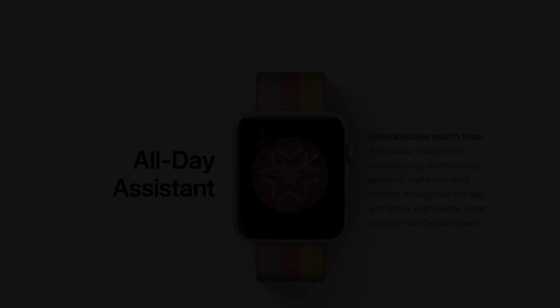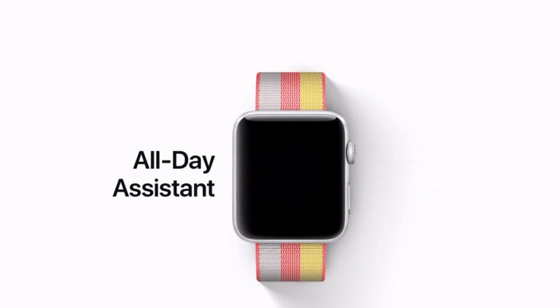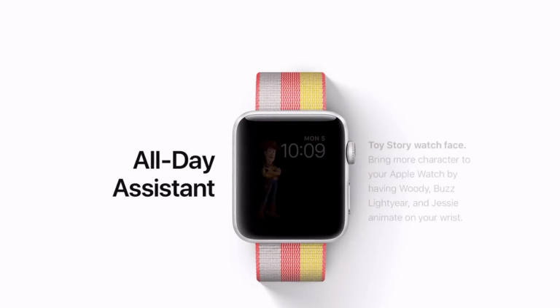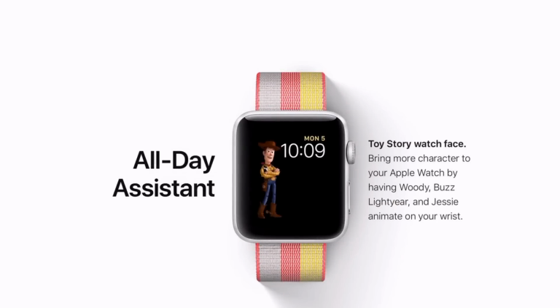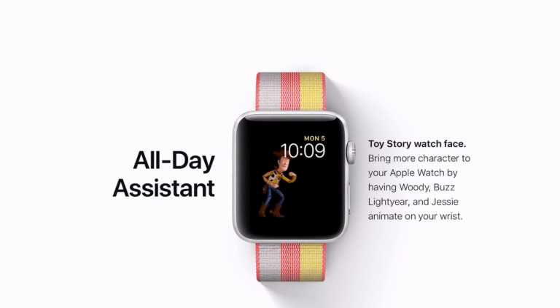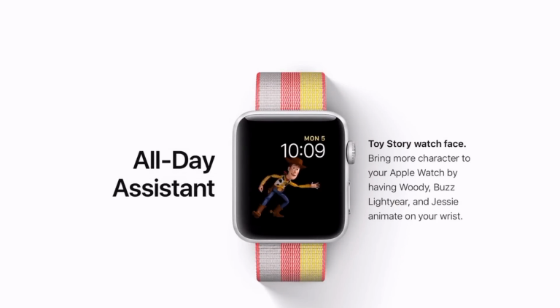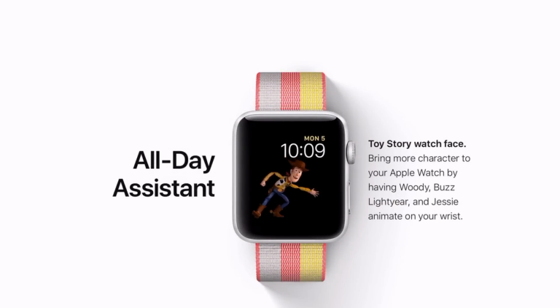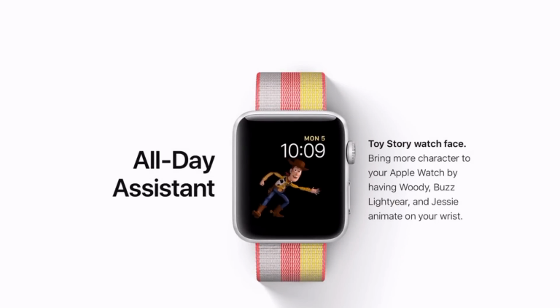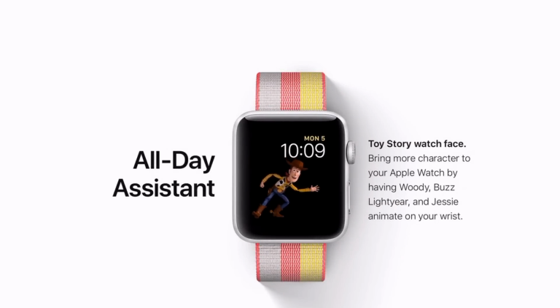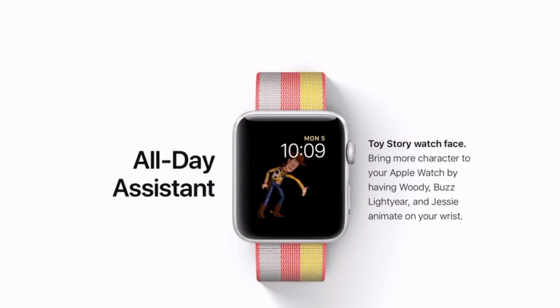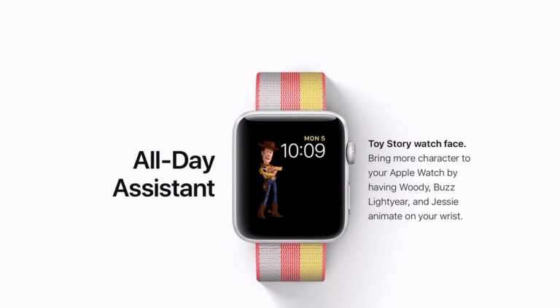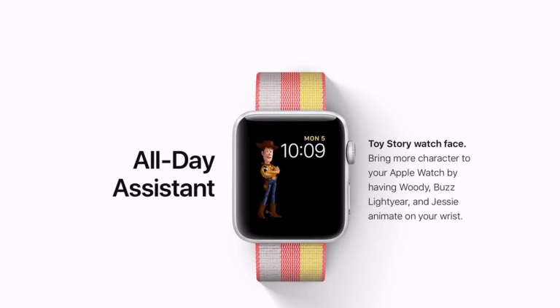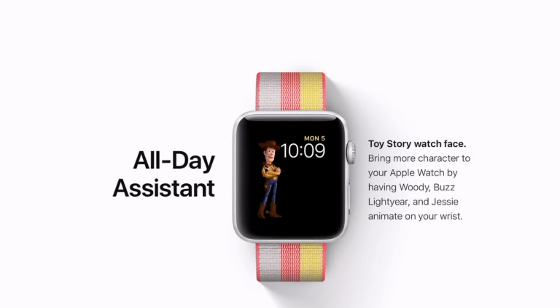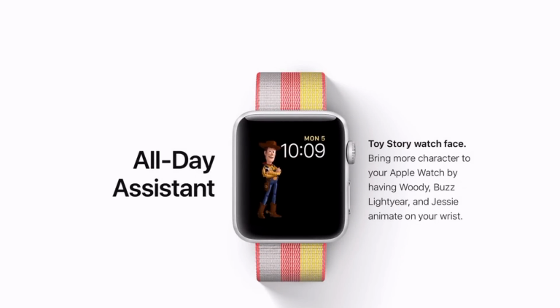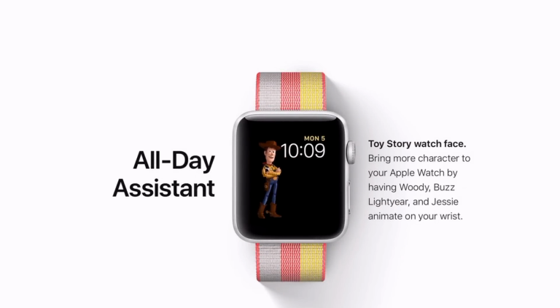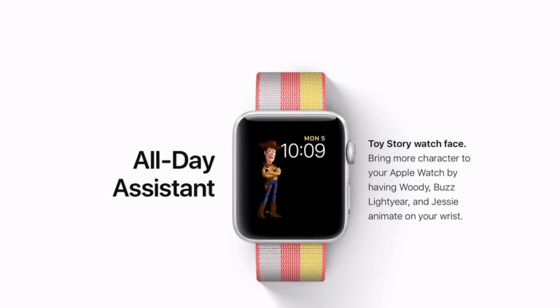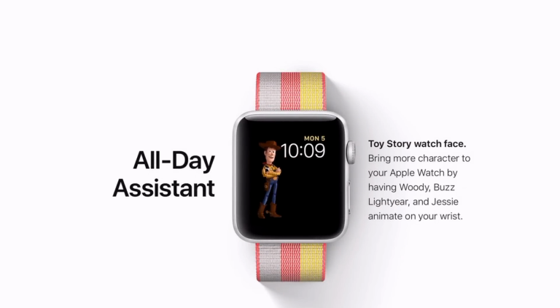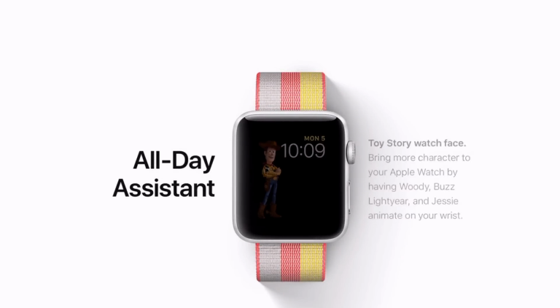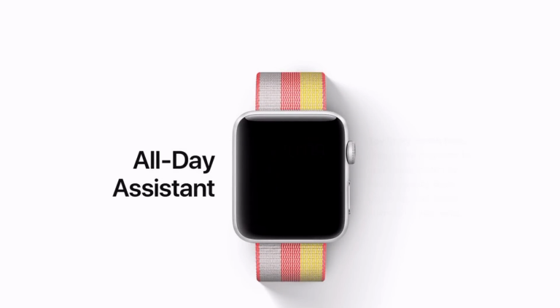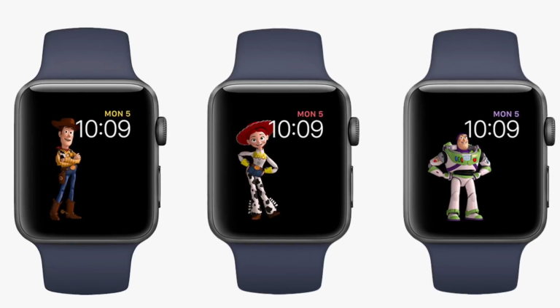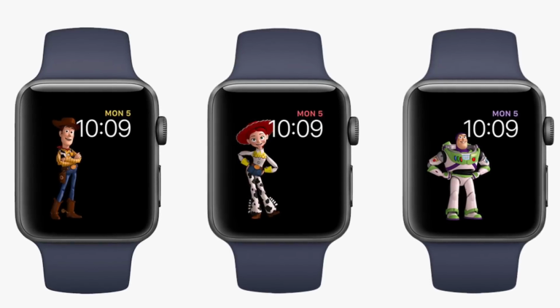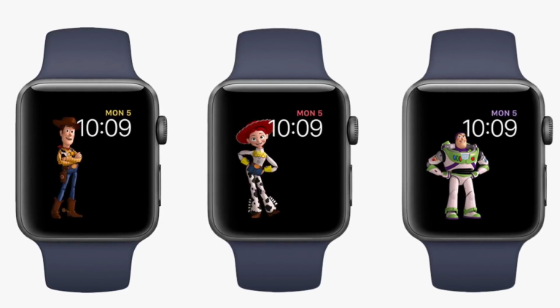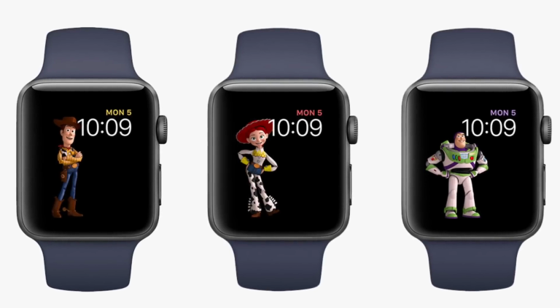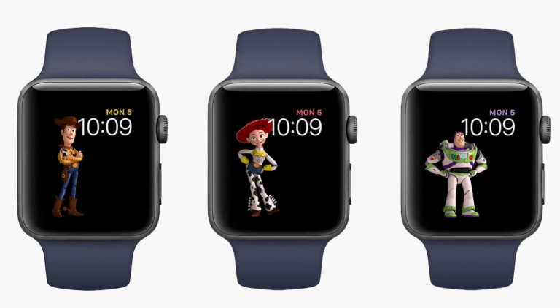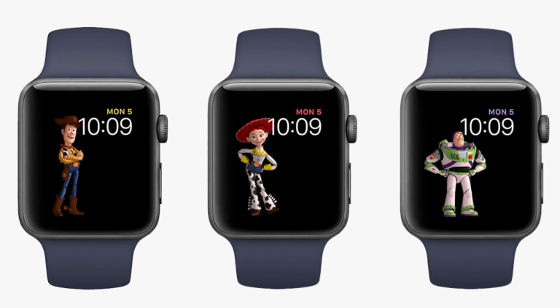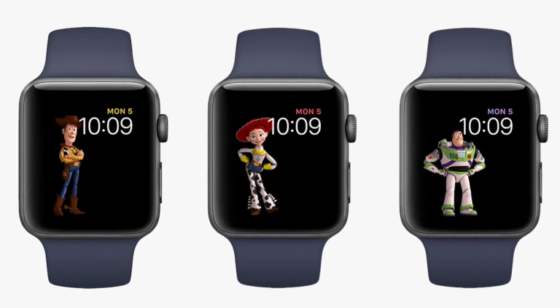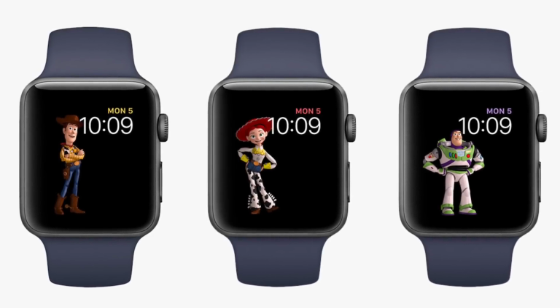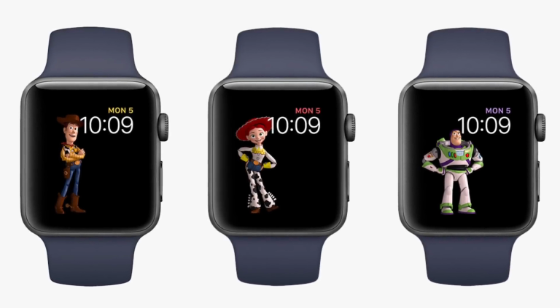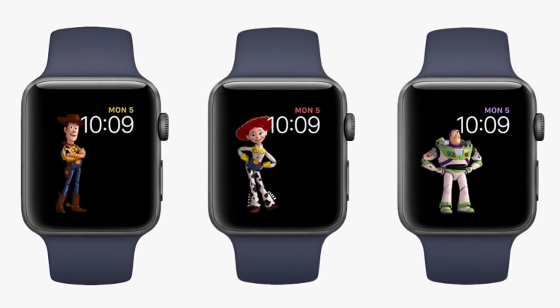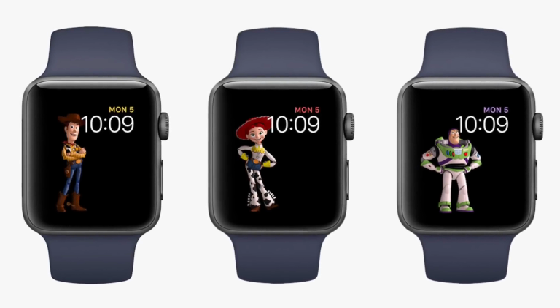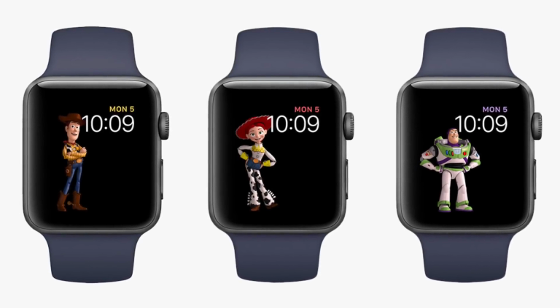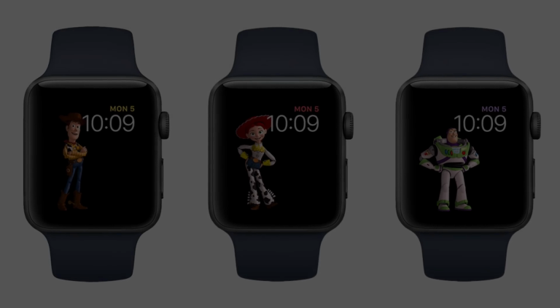Although new watch faces for Toy Story aren't available in beta one, you can expect new Toy Story watch faces, which will be in addition to the Mickey Mouse and Minnie Mouse faces that we currently have.